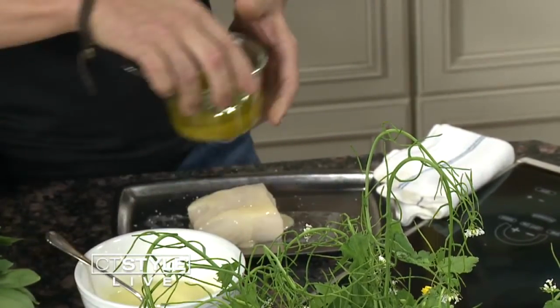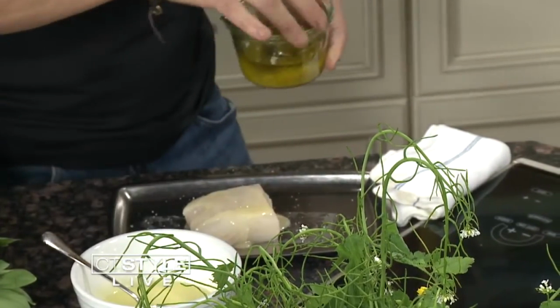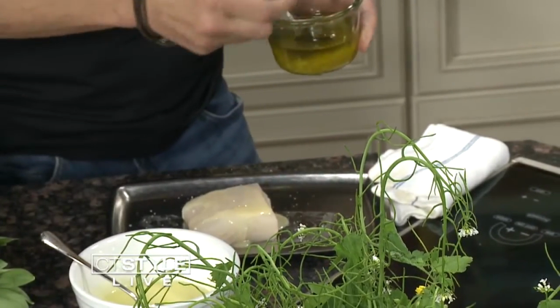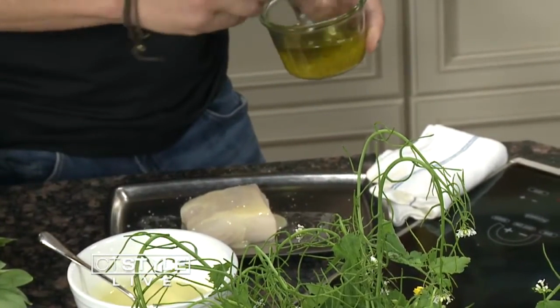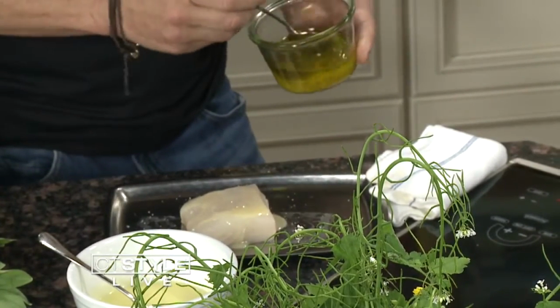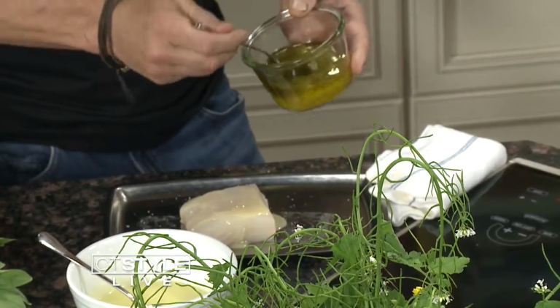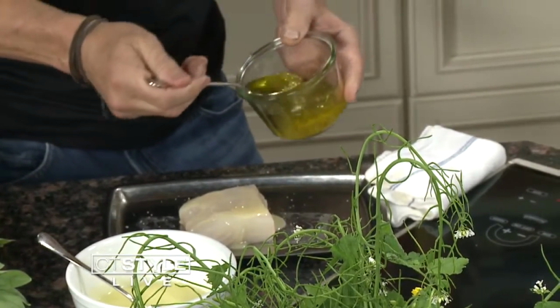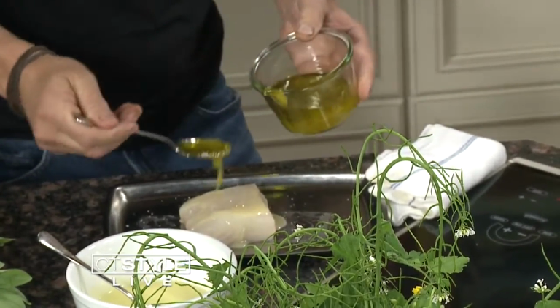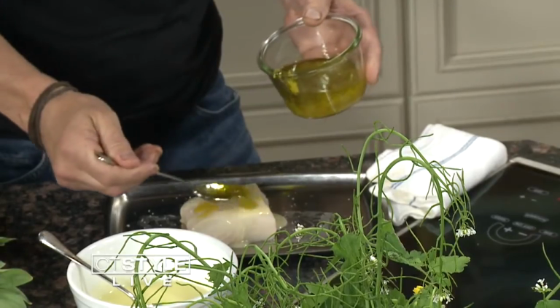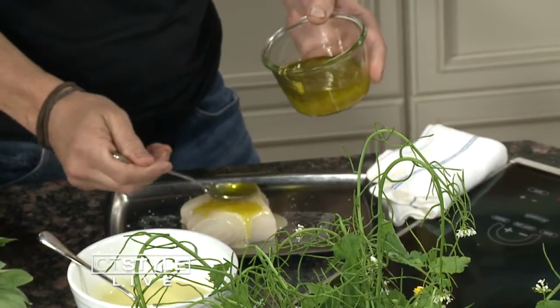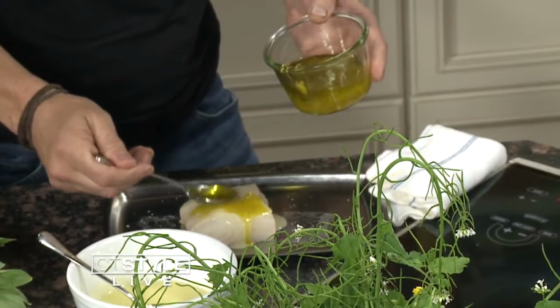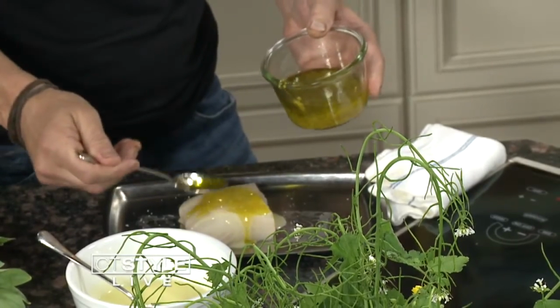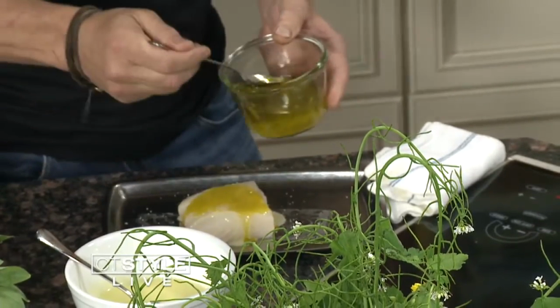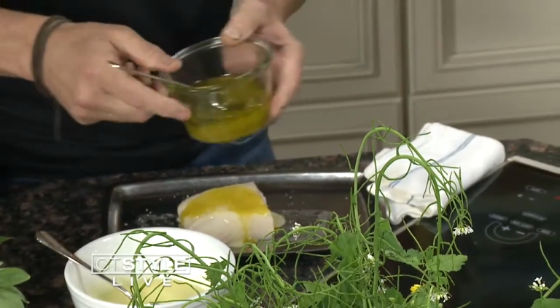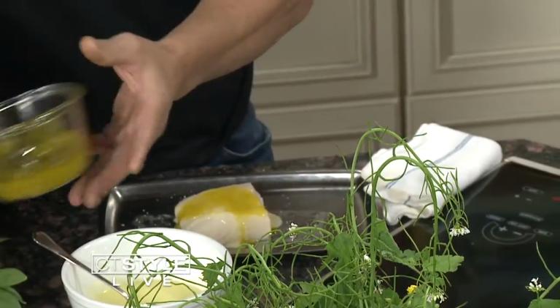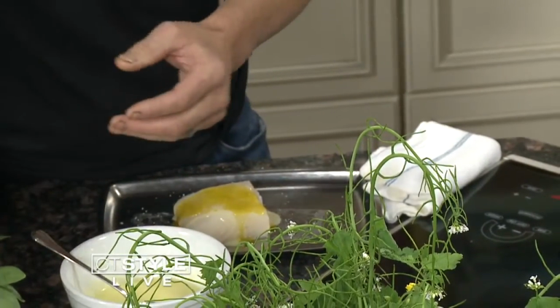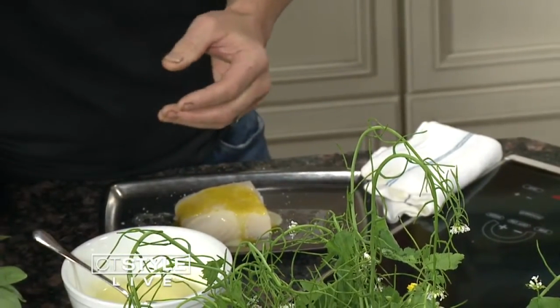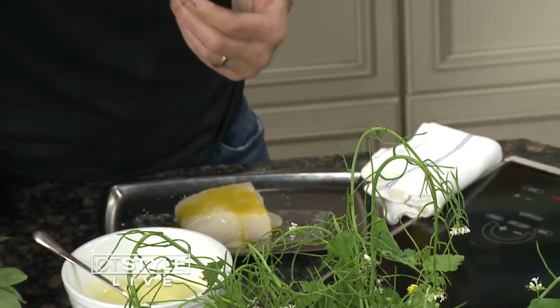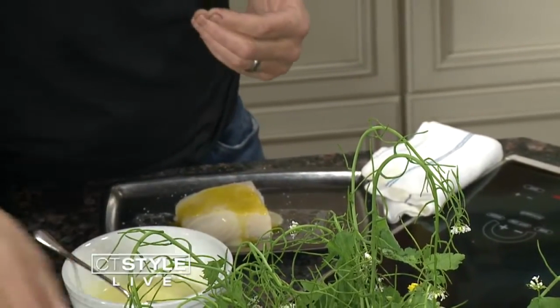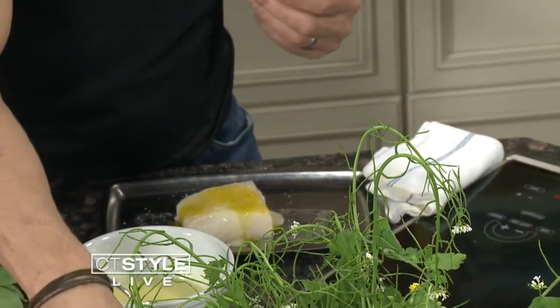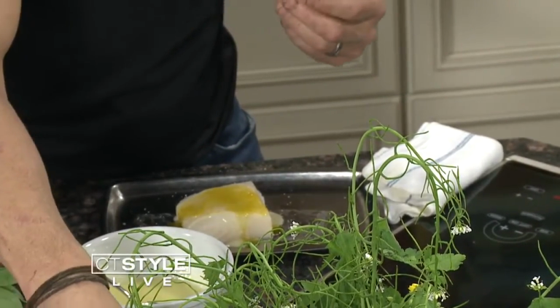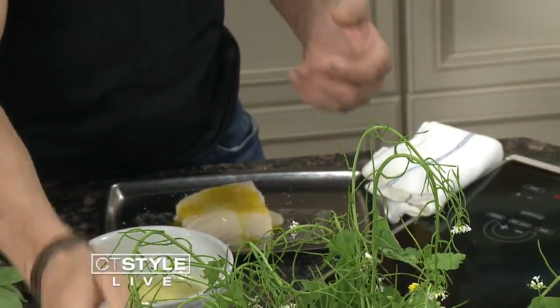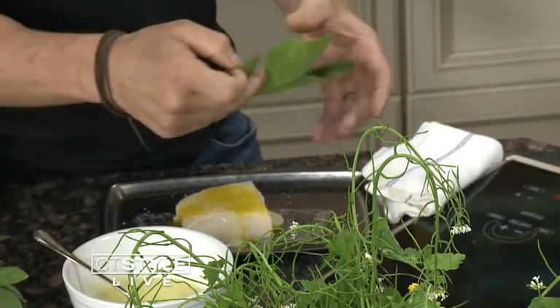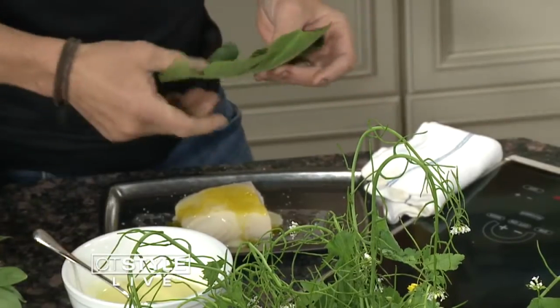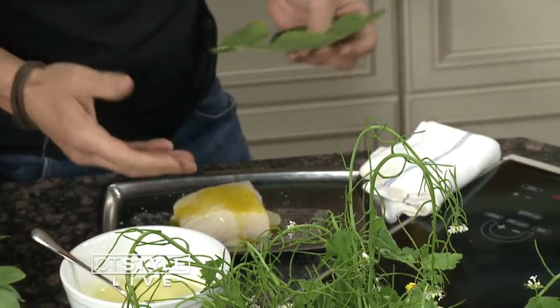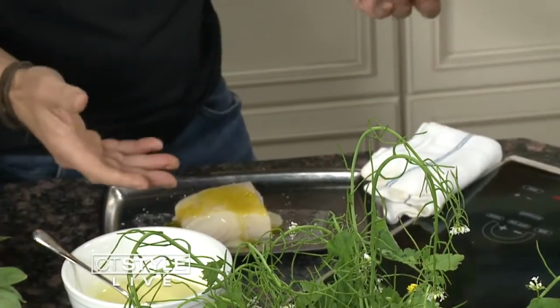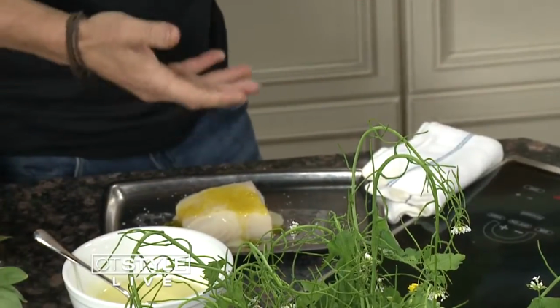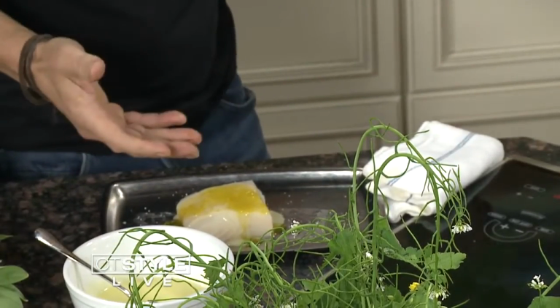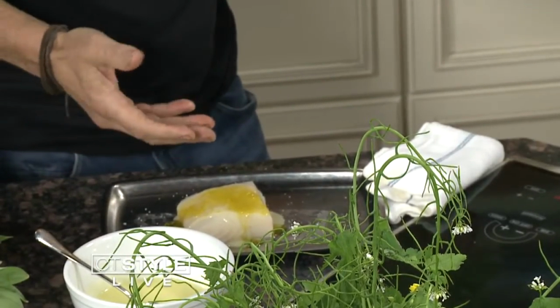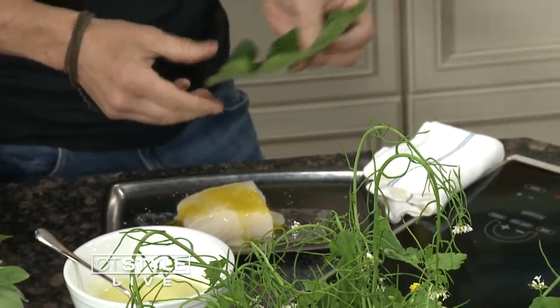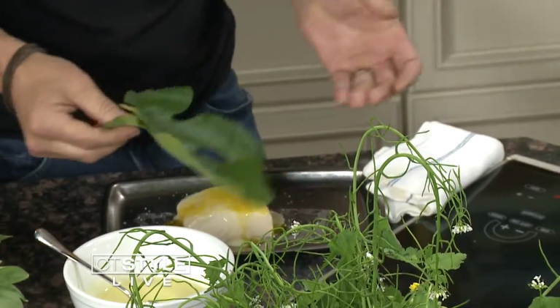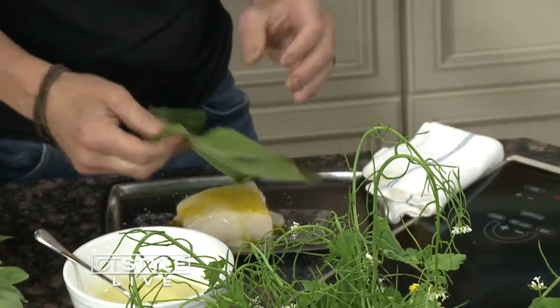A little bit of lemon olive oil, and it's just a really succulent, delicious approach, in my view, to cooking gently. And quite frankly, it's pretty healthy — rather healthy.